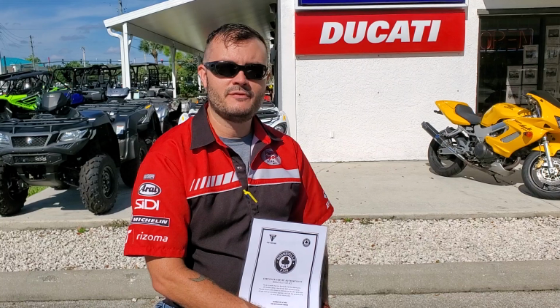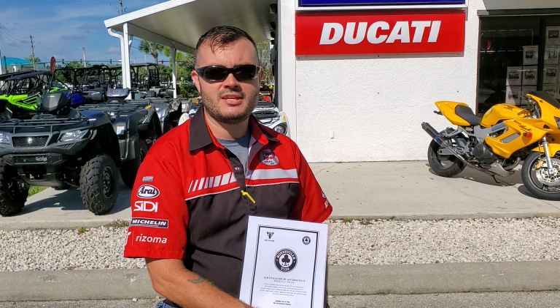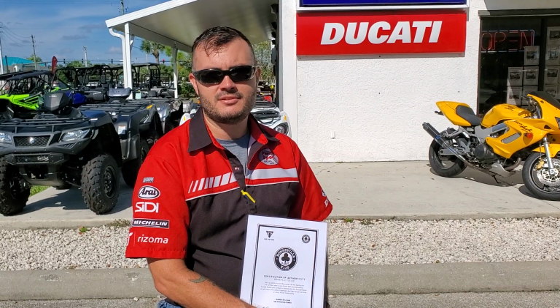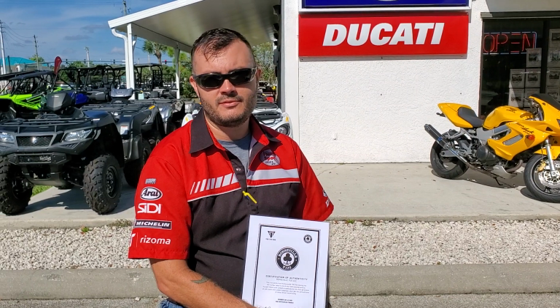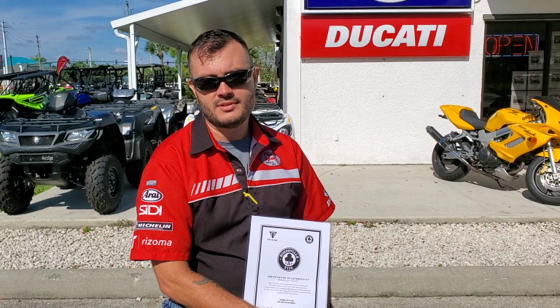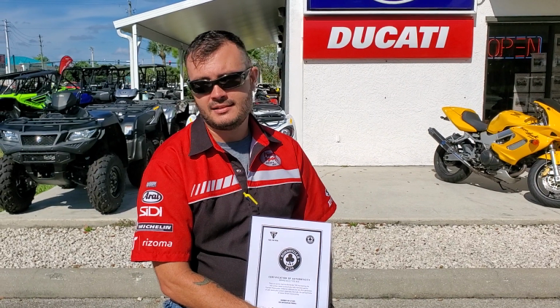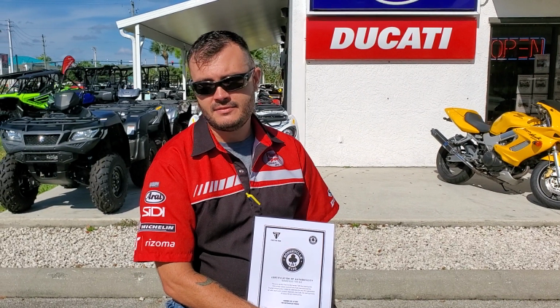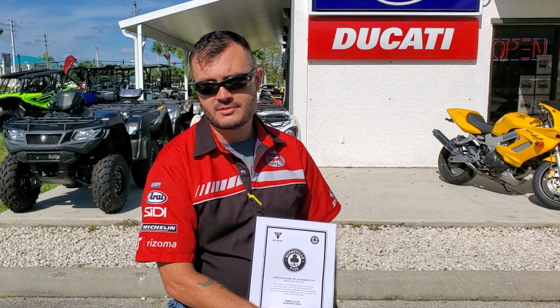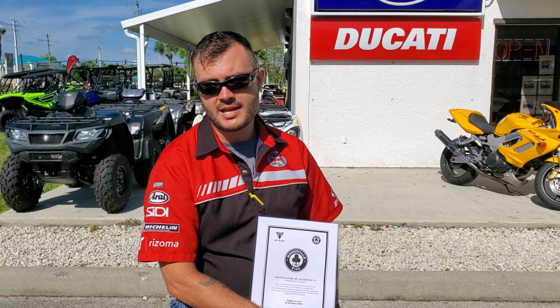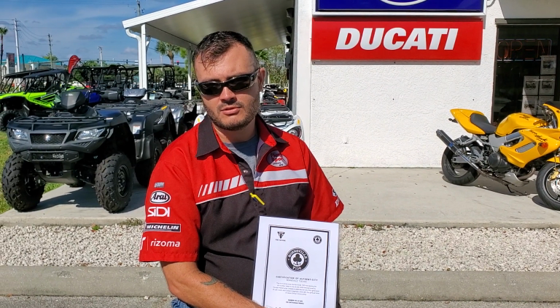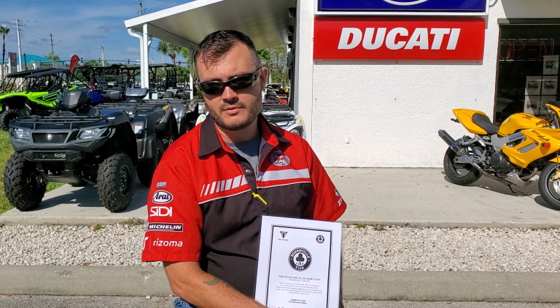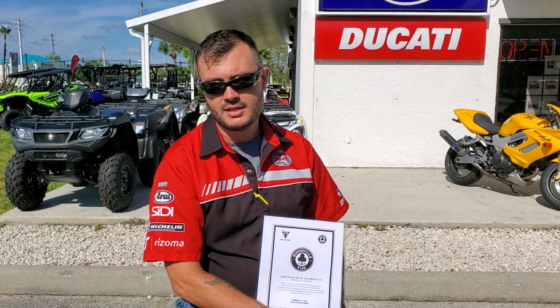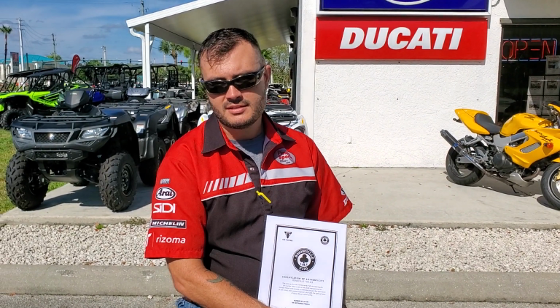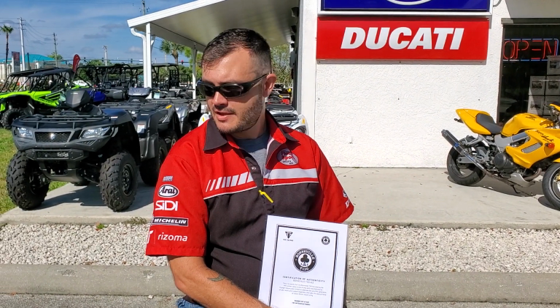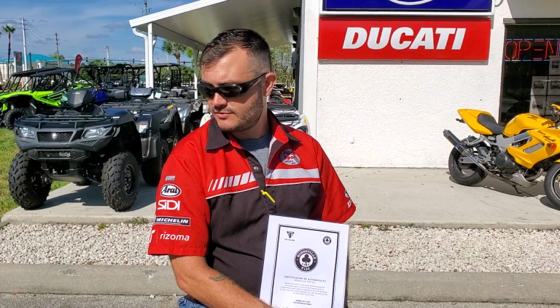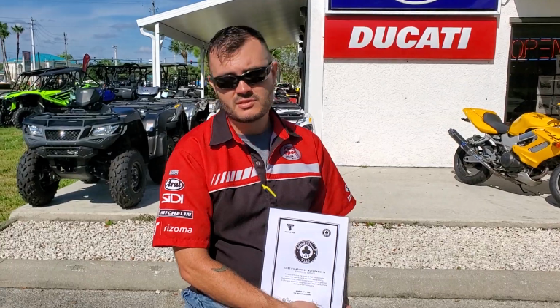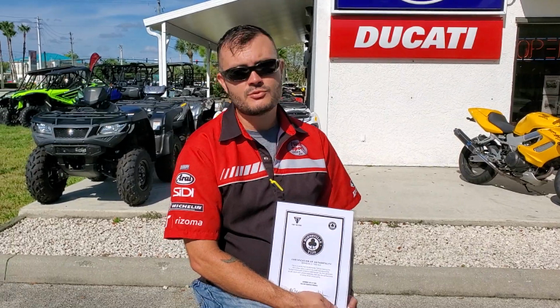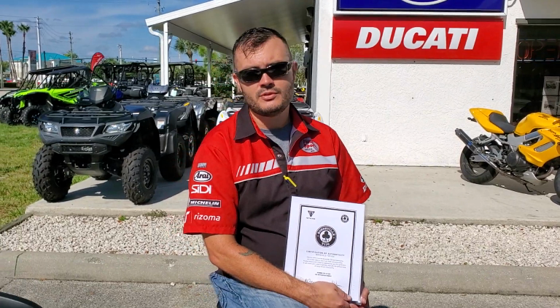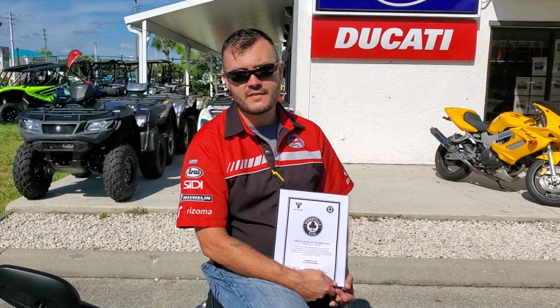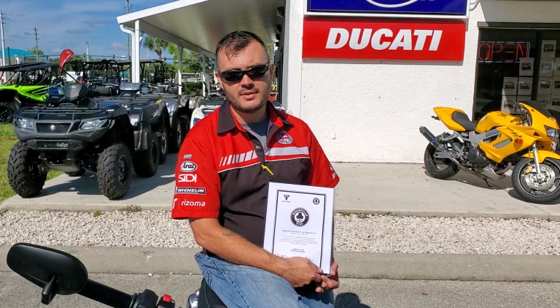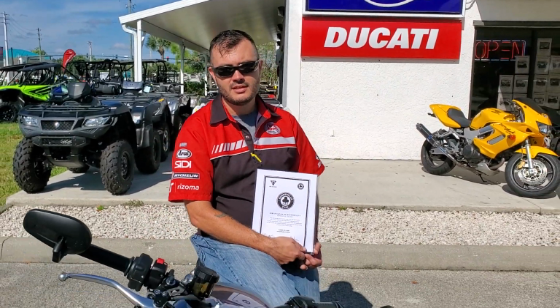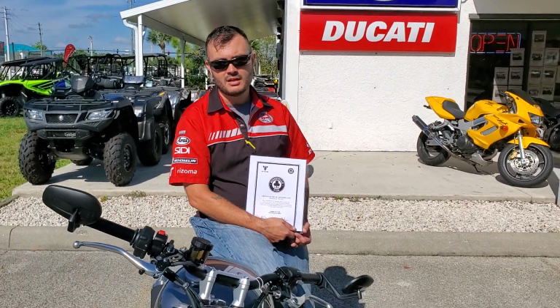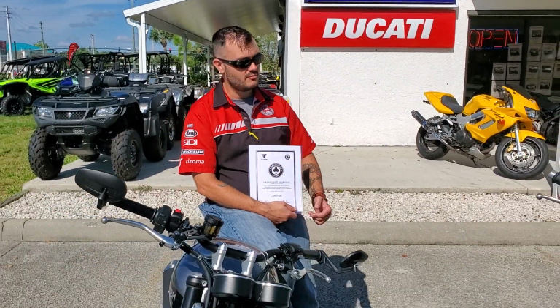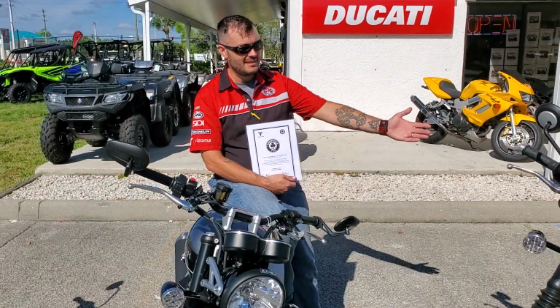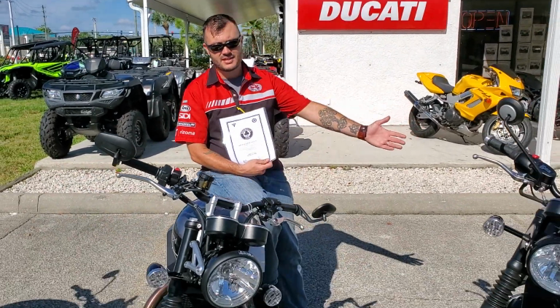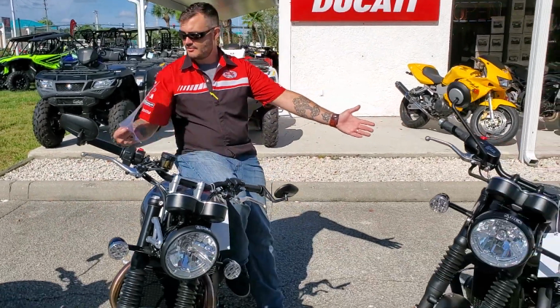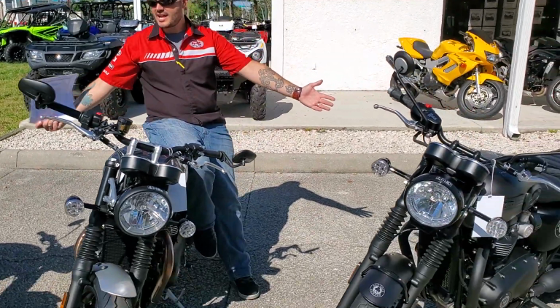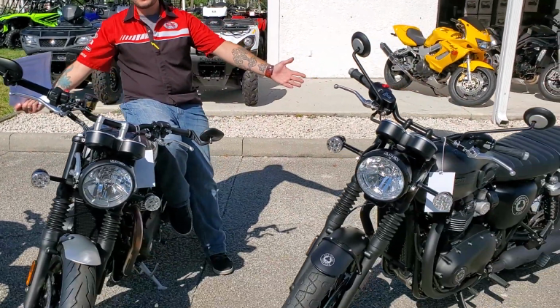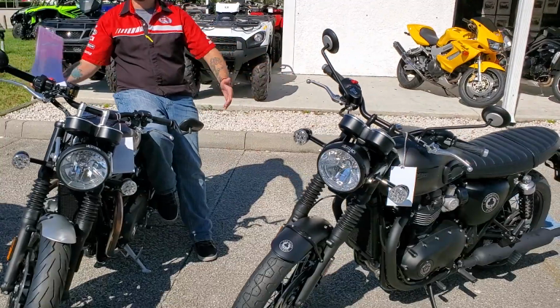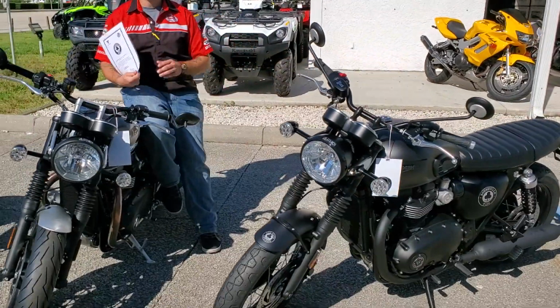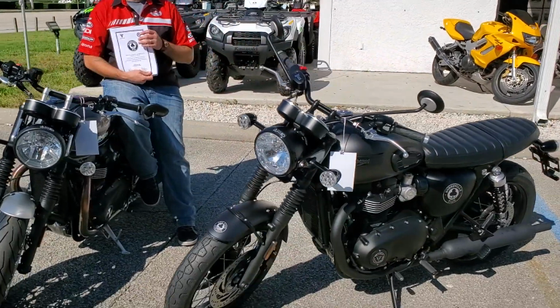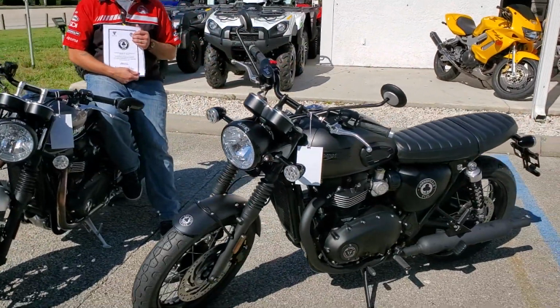Hello folks, Dave Watts here at FloorSports Cycling ATV with some new bikes to go over with you. Today we have the first of our 2020 Triumphs coming in. To my left and right we have some special edition bikes.